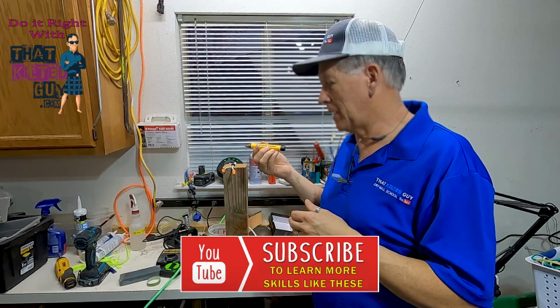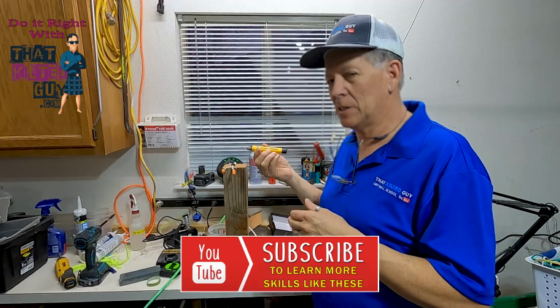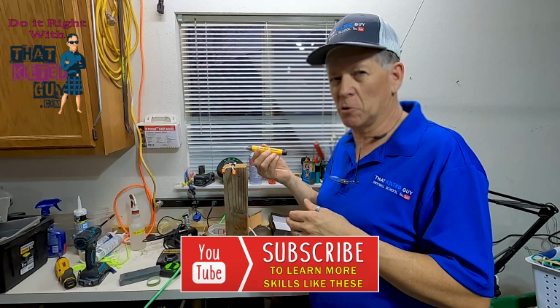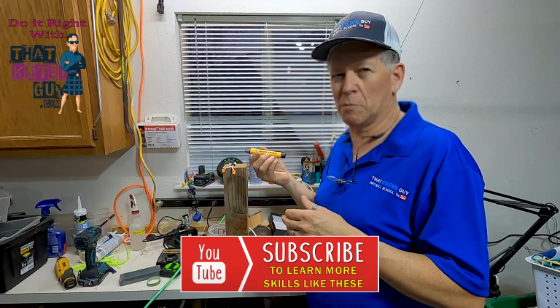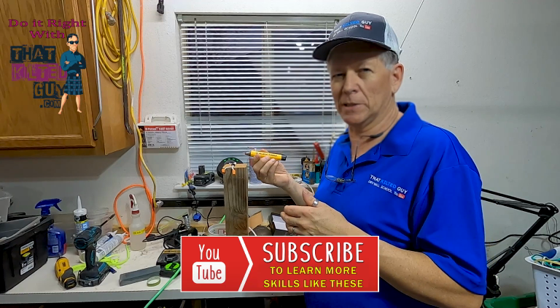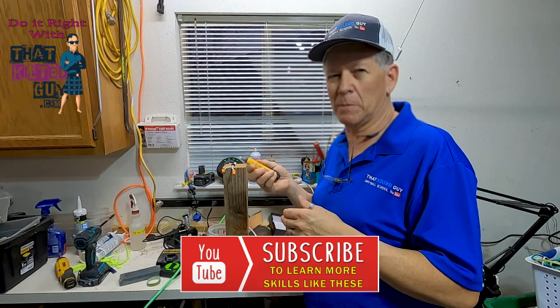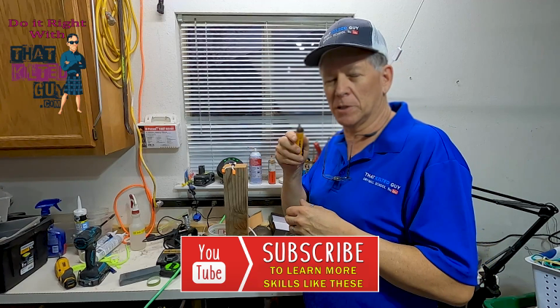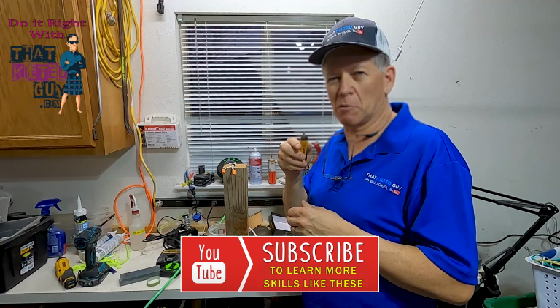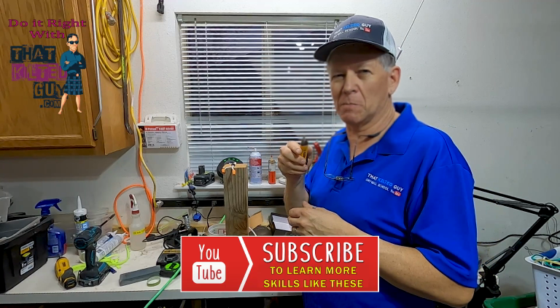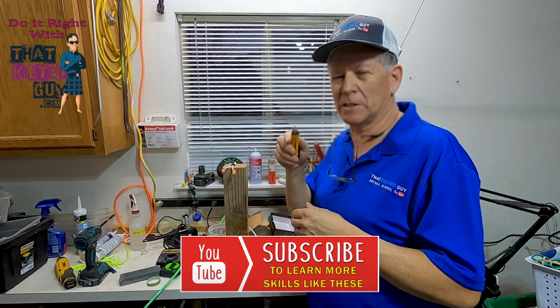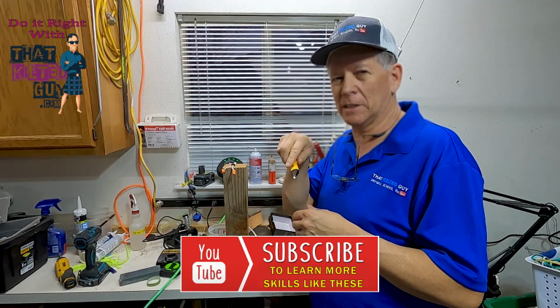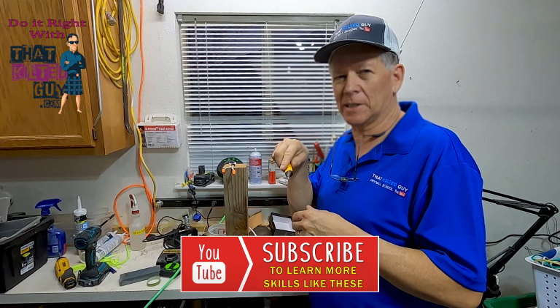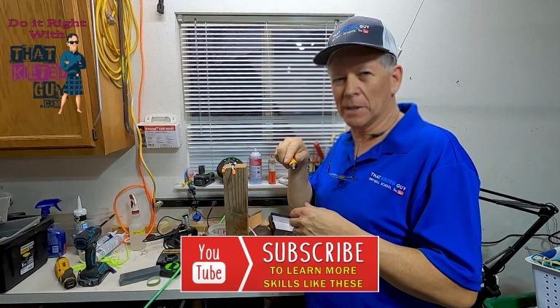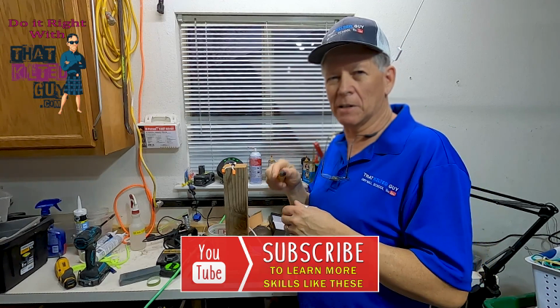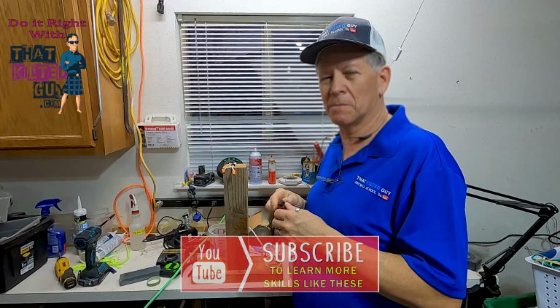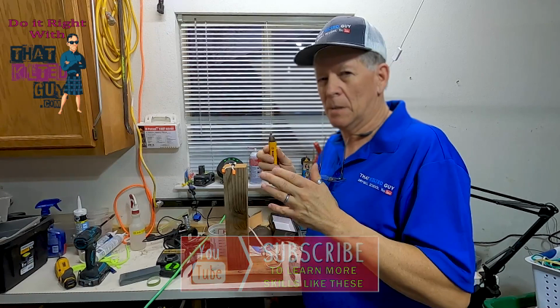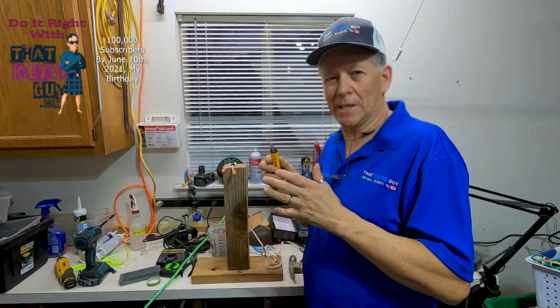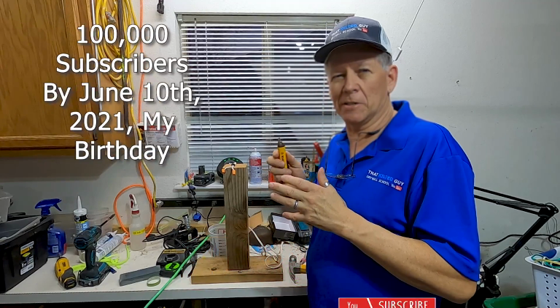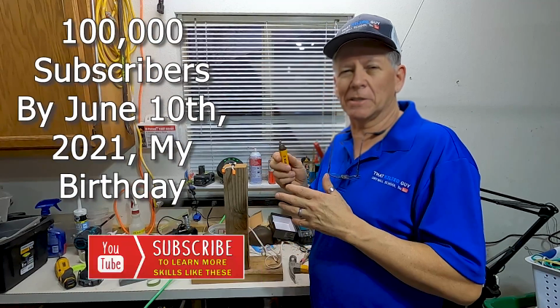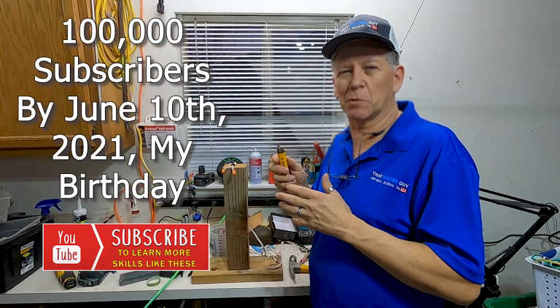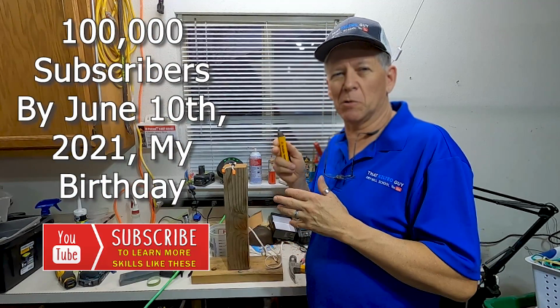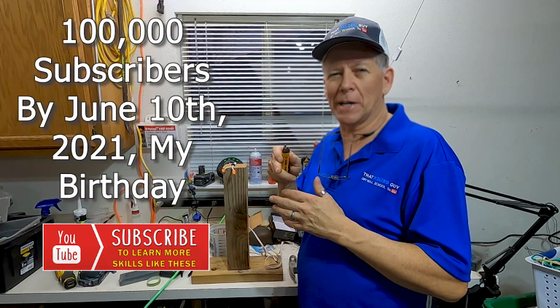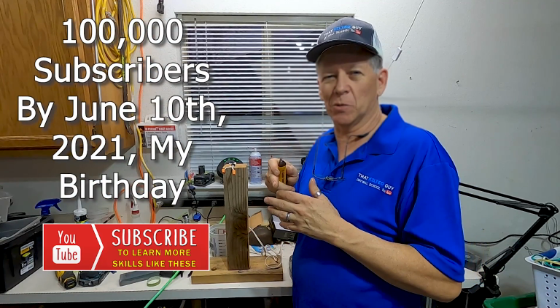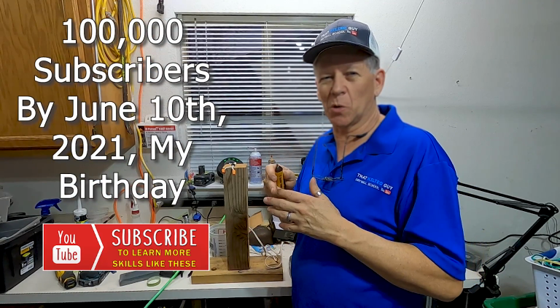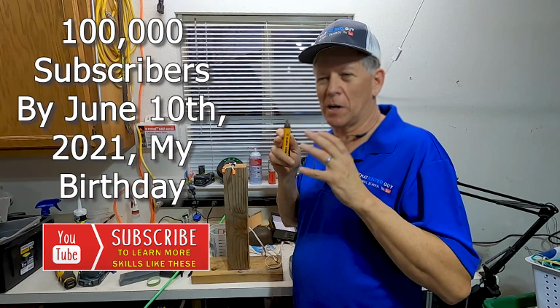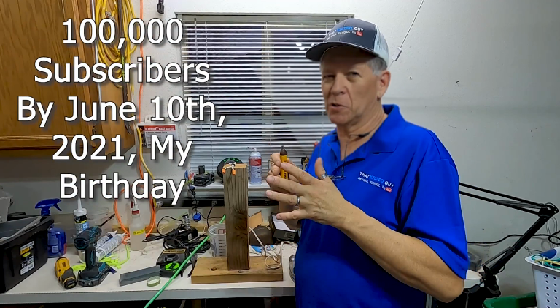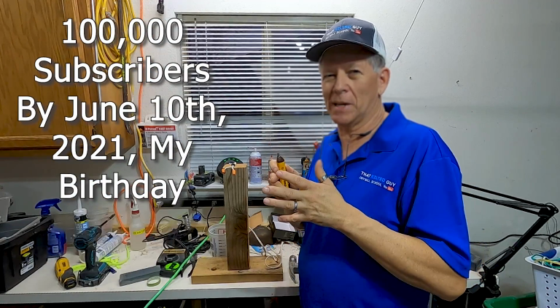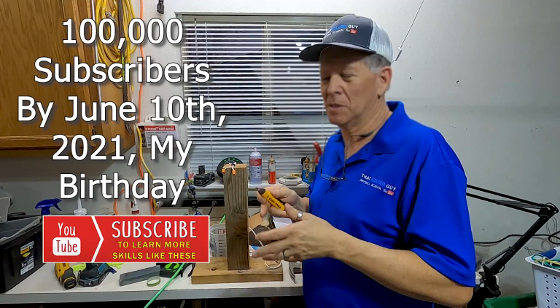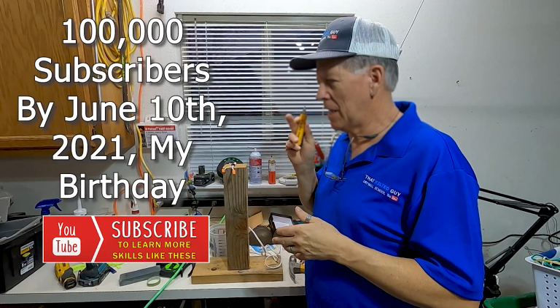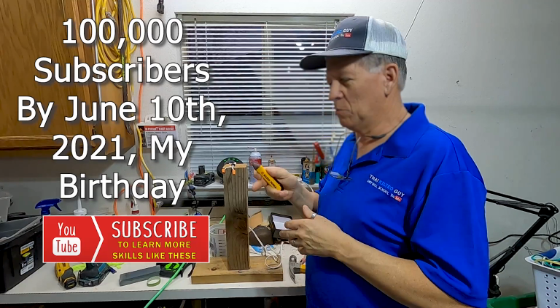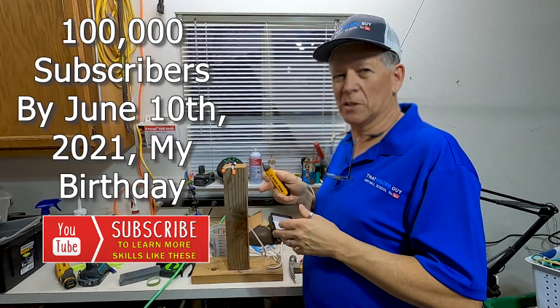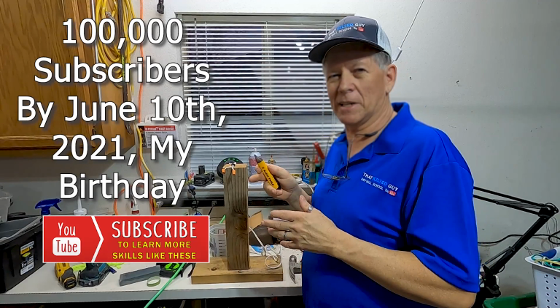If you like to learn things like drywall repairs and general home improvement, be sure to subscribe to my channel and click that bell icon. I'm trying to get to 100,000 subscribers by June, so I hope you'll help me out.